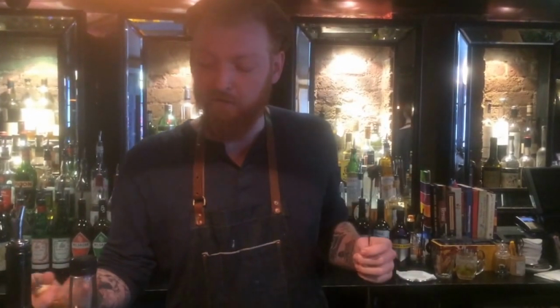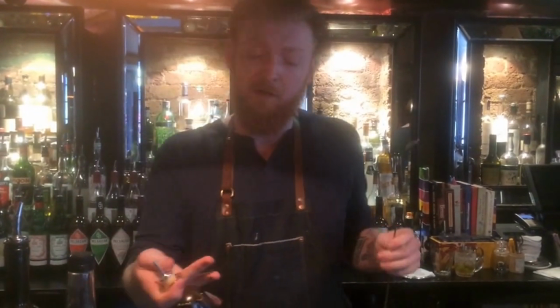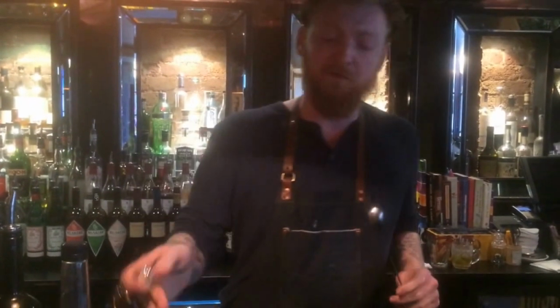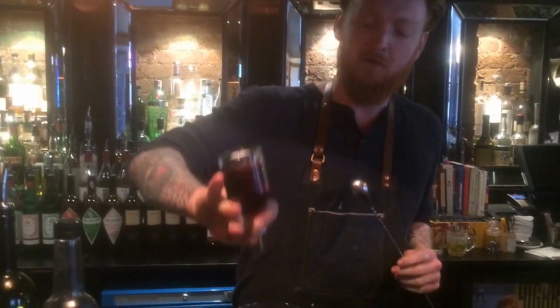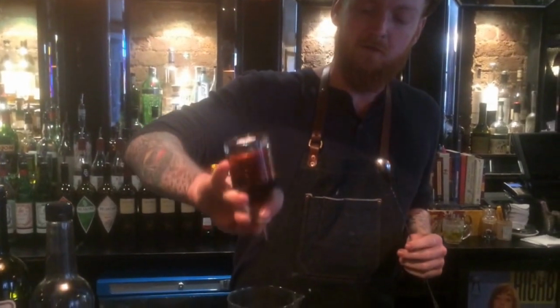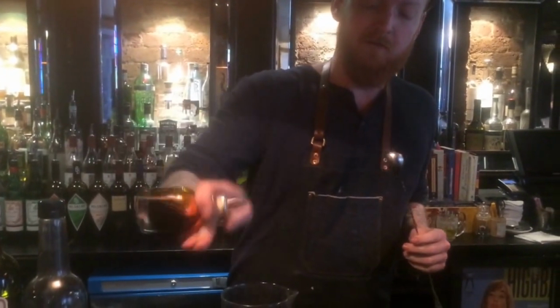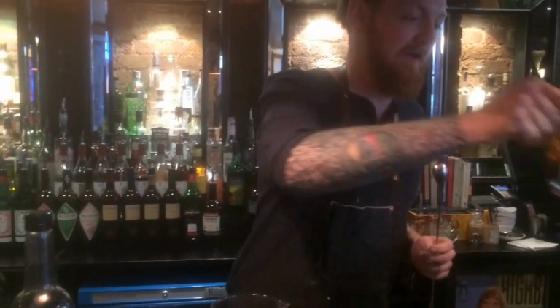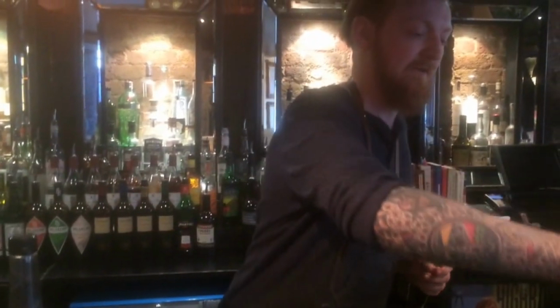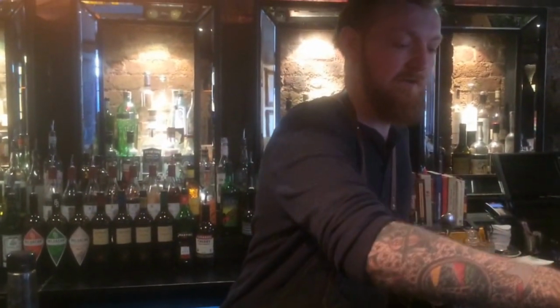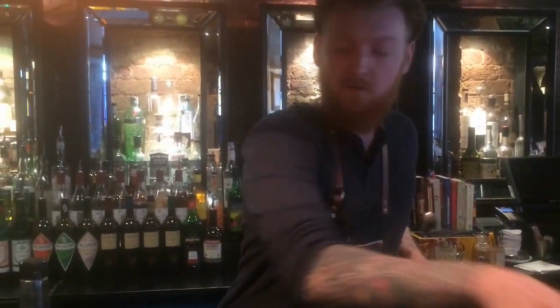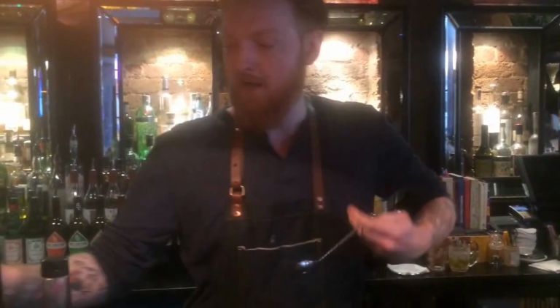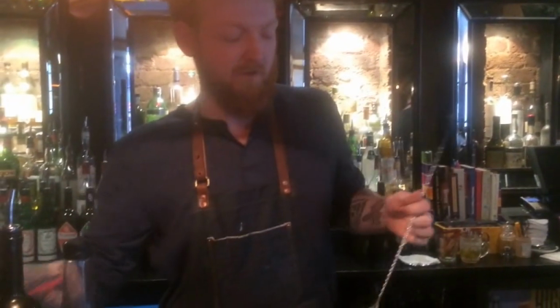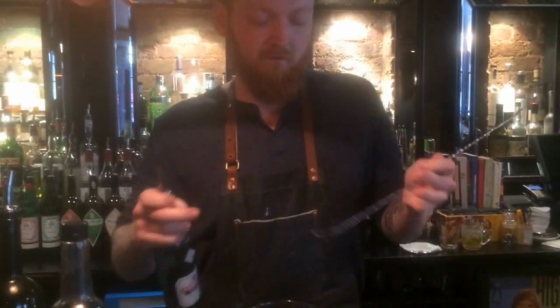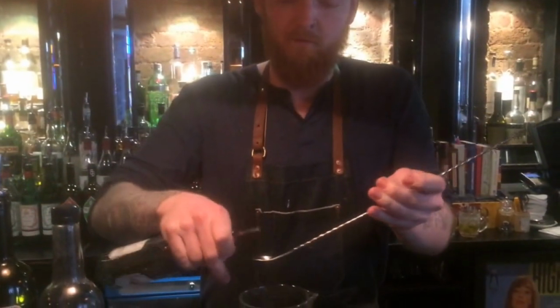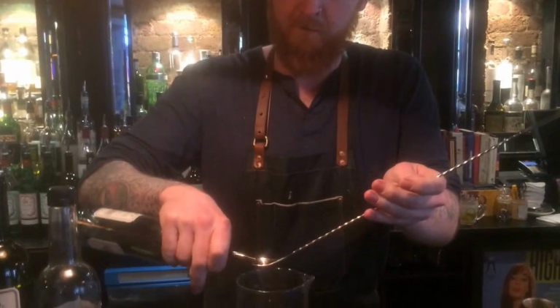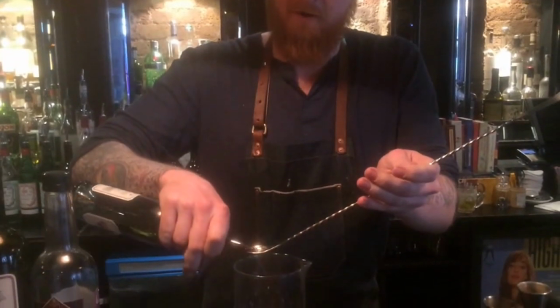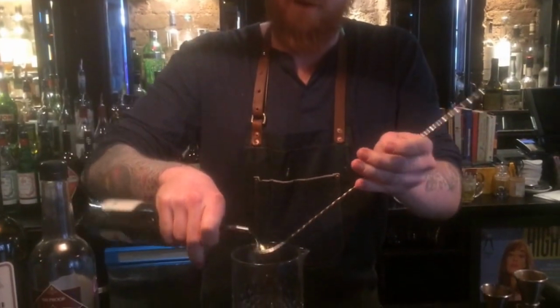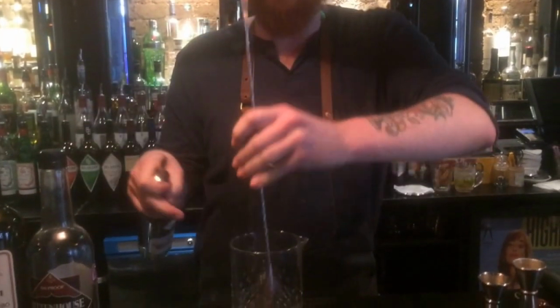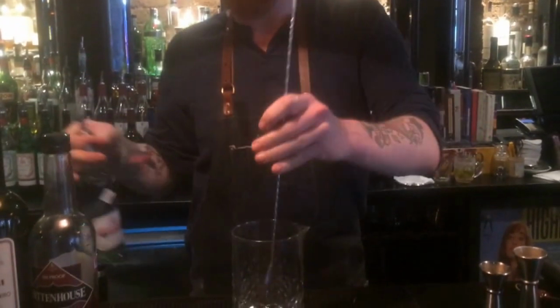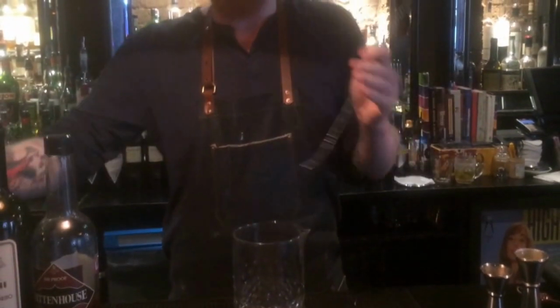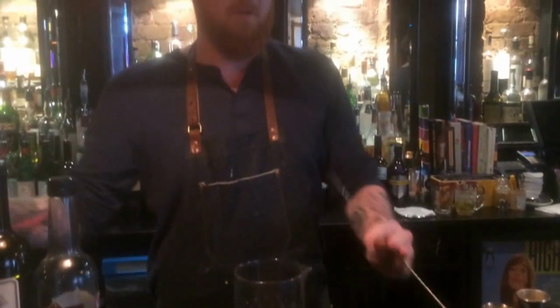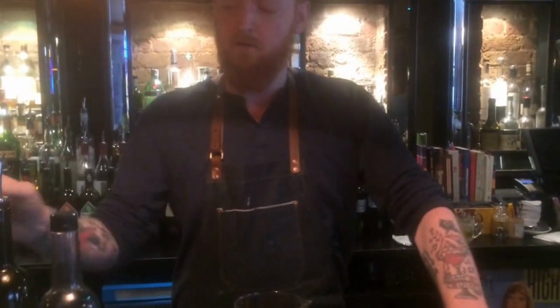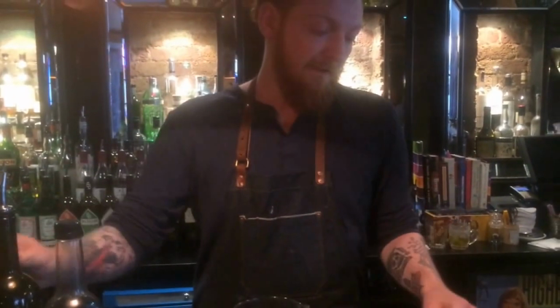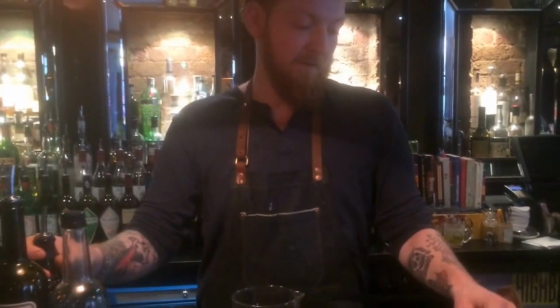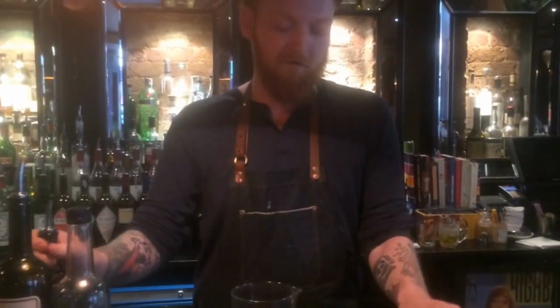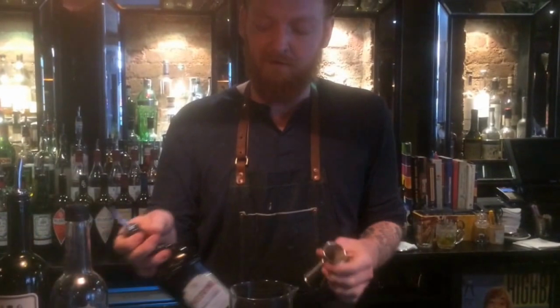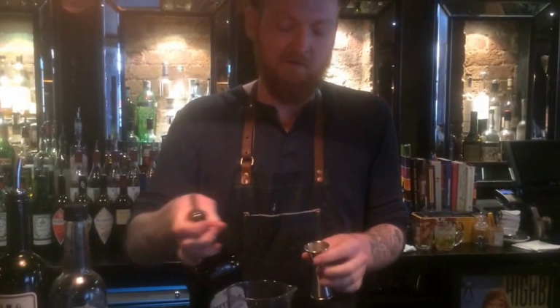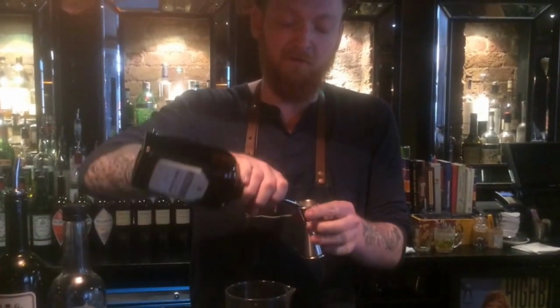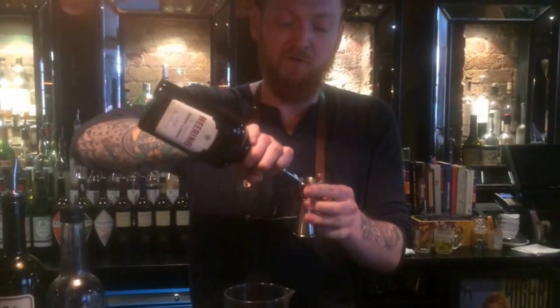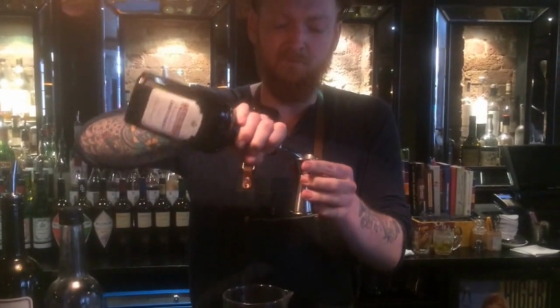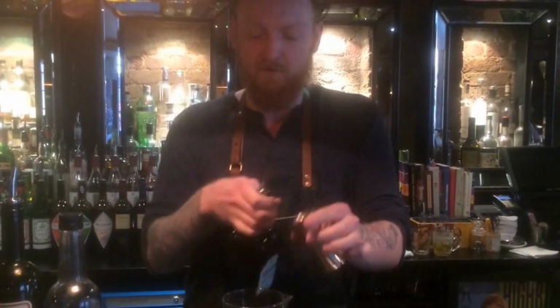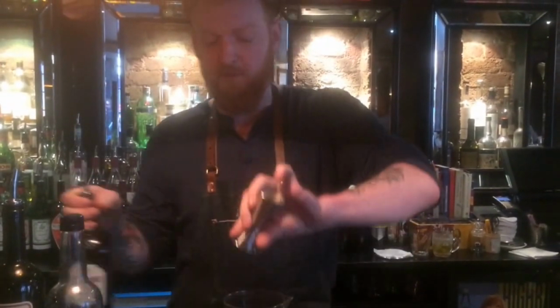So we're going to start with some Angostura Bitters, three dashes of that. Then we're going to do a bar spoon, around about five mils of absinthe. Then we're going with ten mils of cherry herring — give it a bit of sweetness.